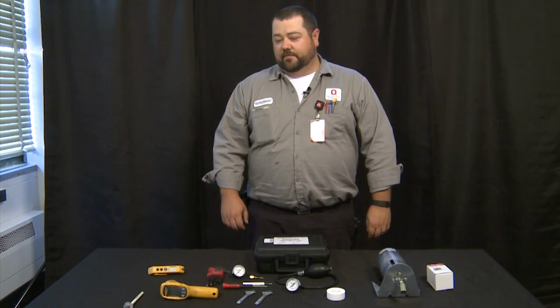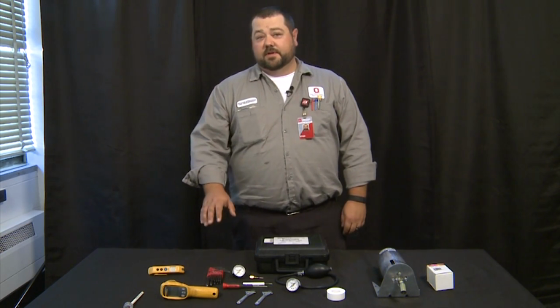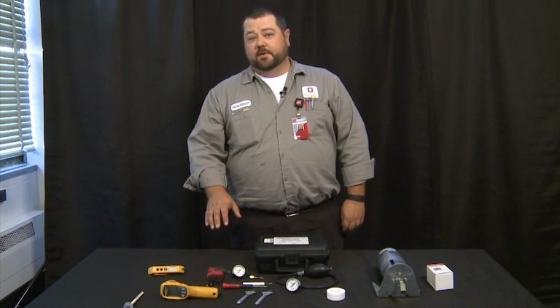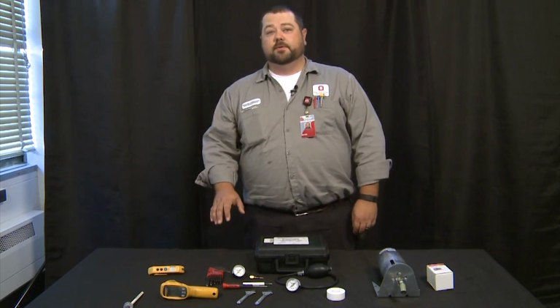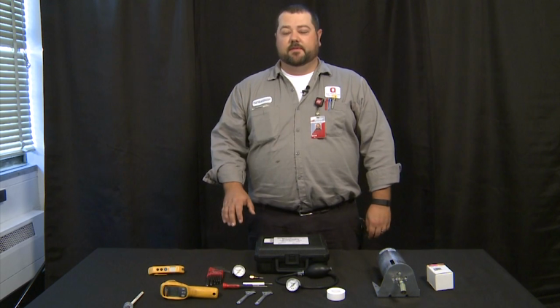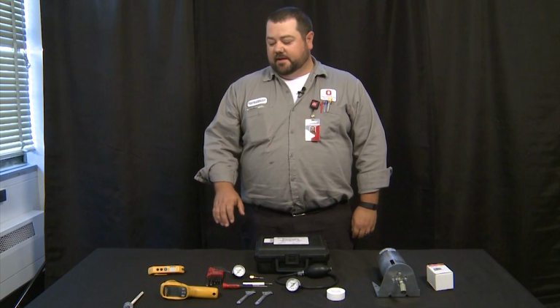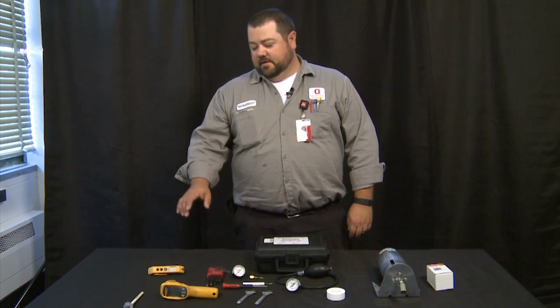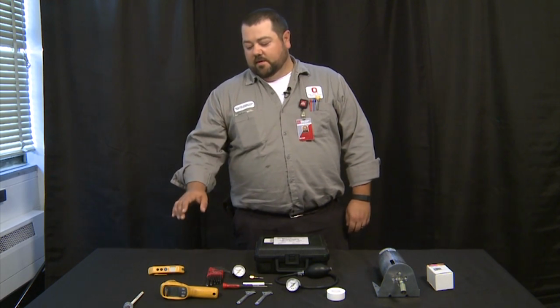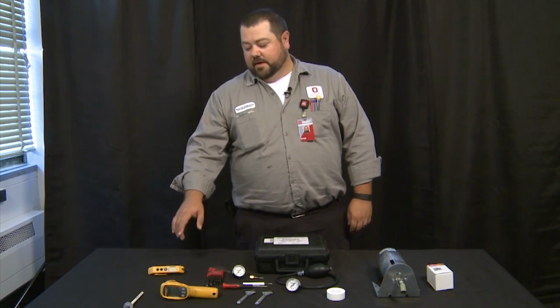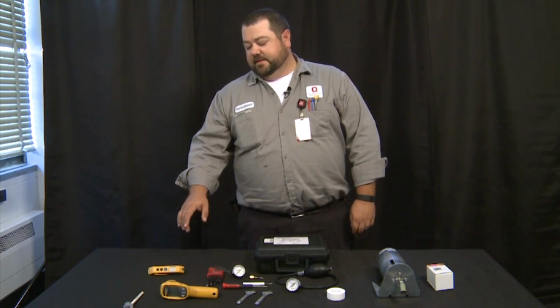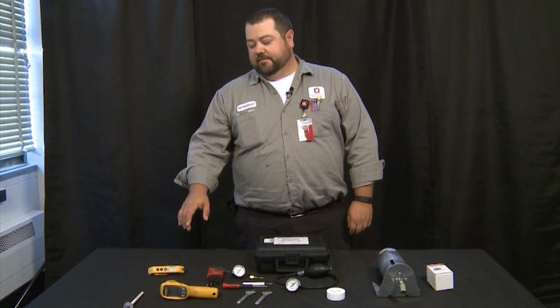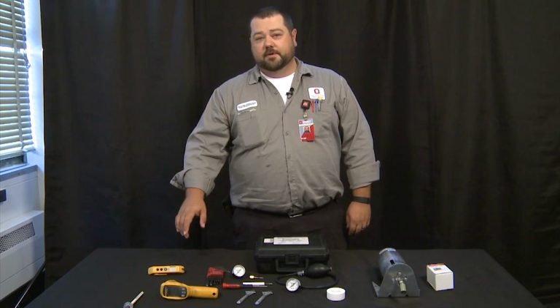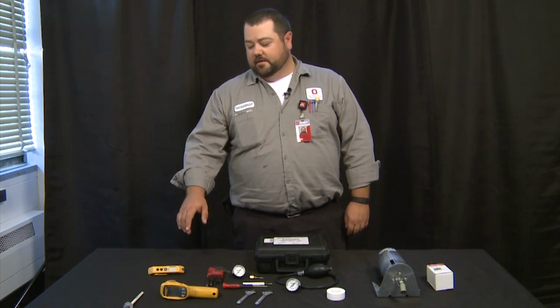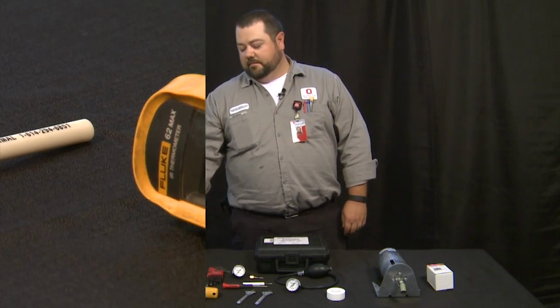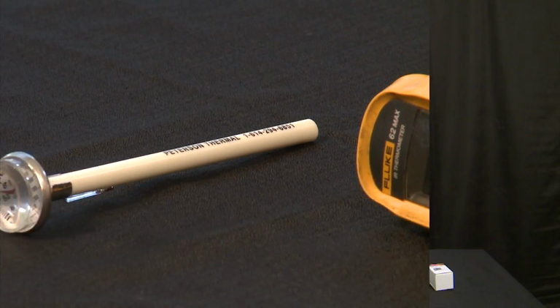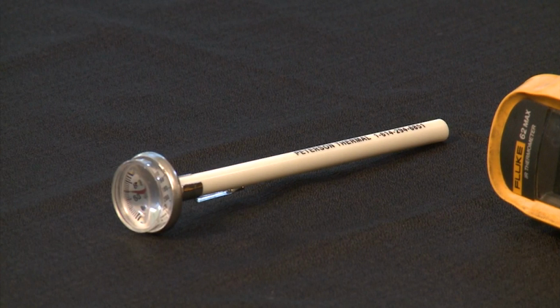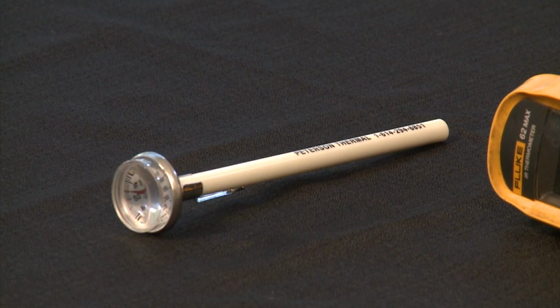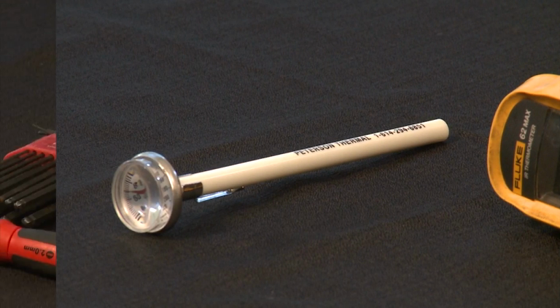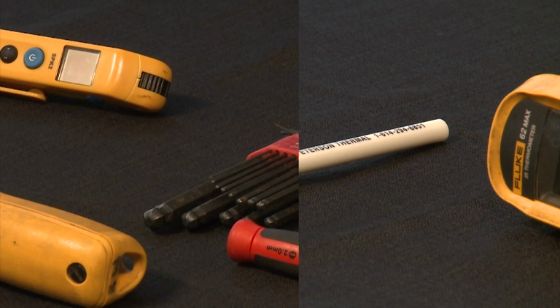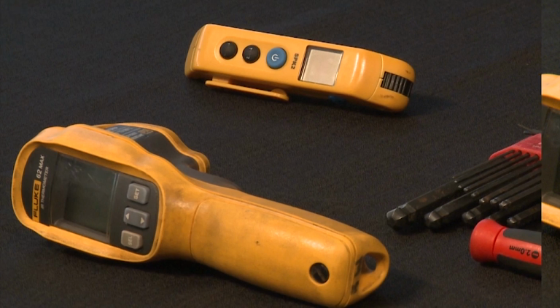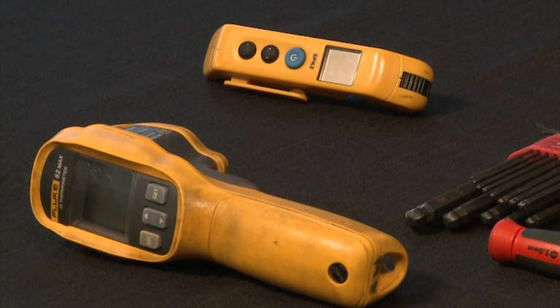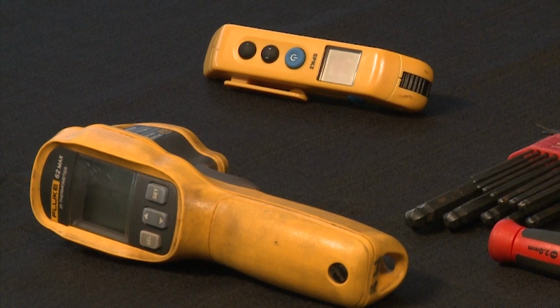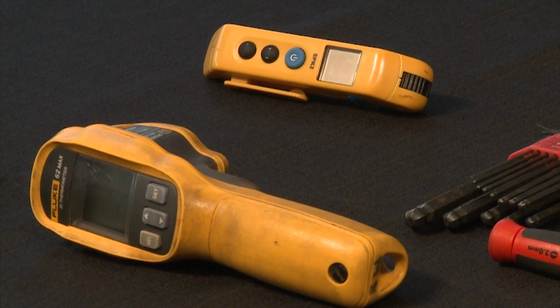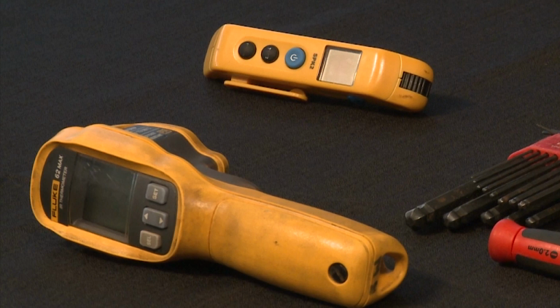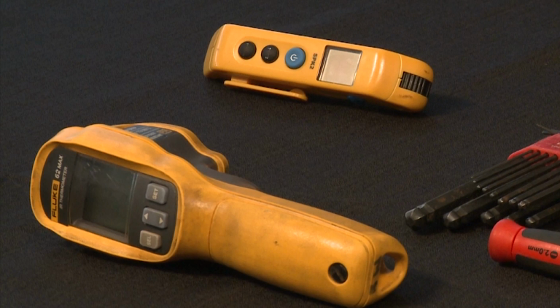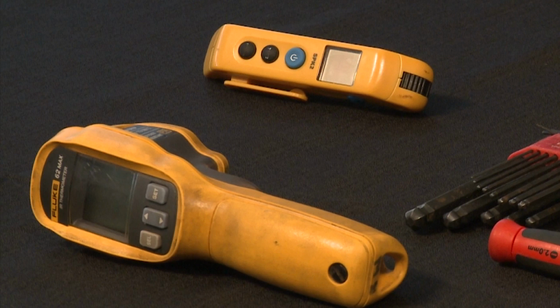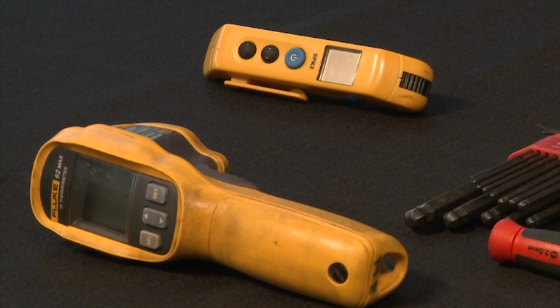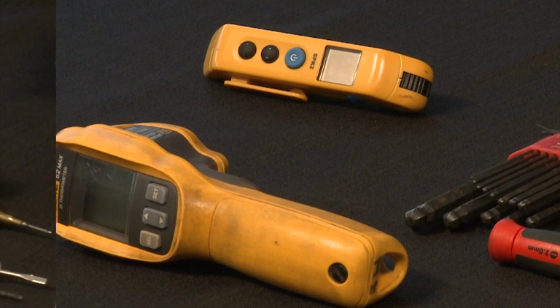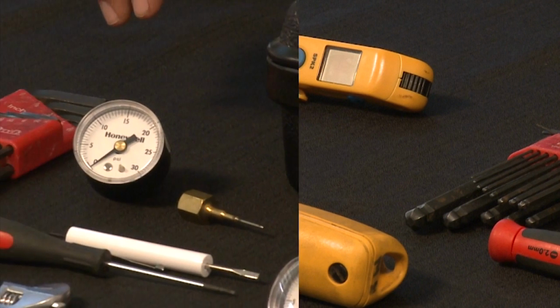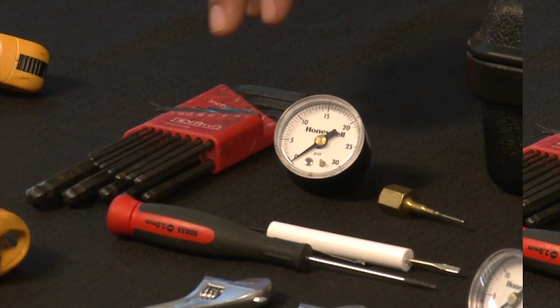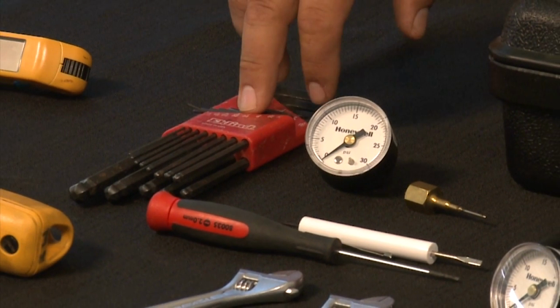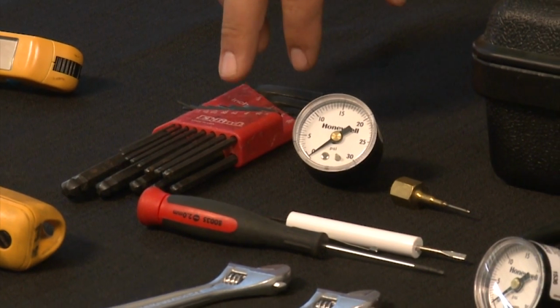We're first going to talk about the tools we're going to need for that job. We are going to need a set of thermometers — either an analog thermometer, a digital thermometer, or an infrared thermometer. We're also going to need a set of standard allen key wrenches.